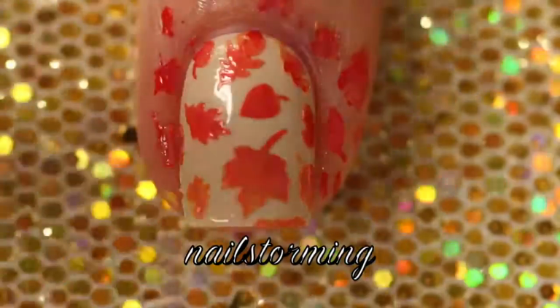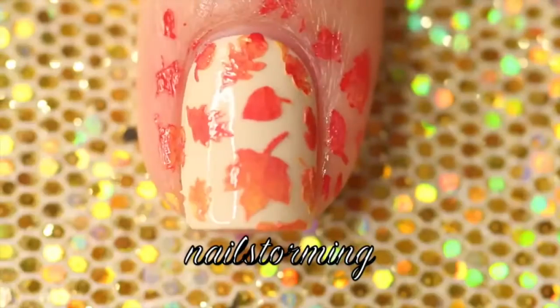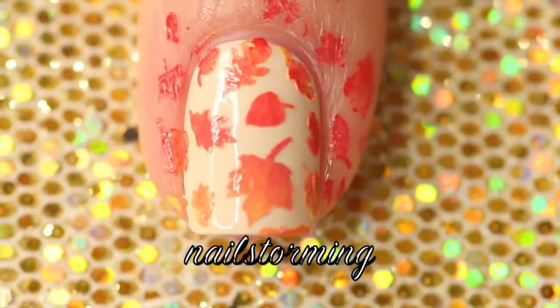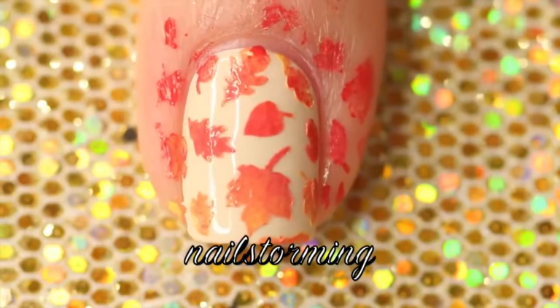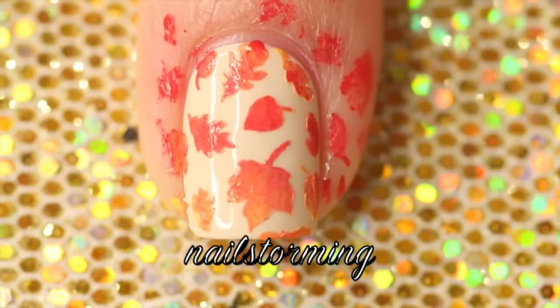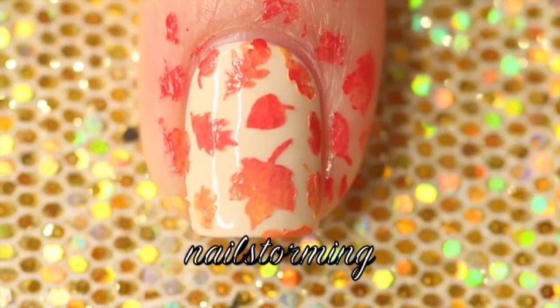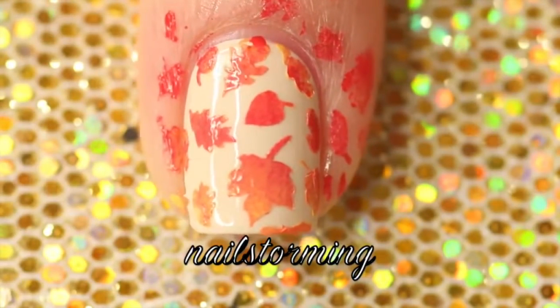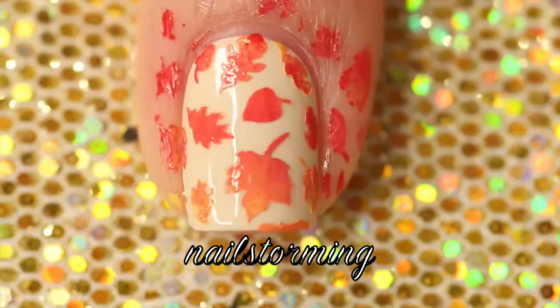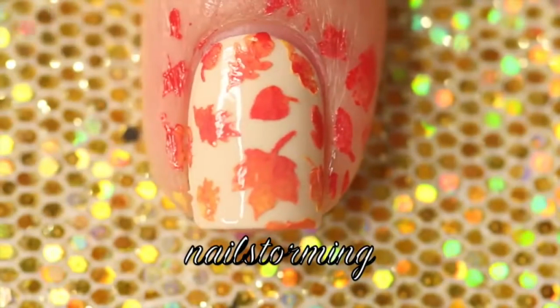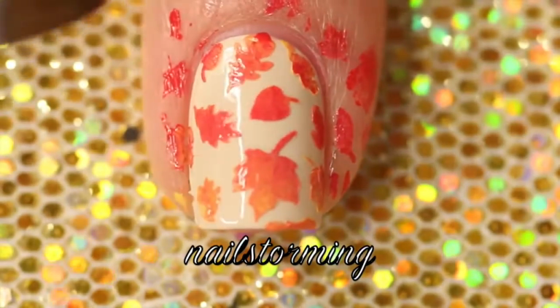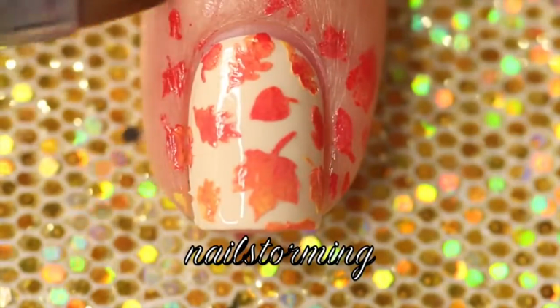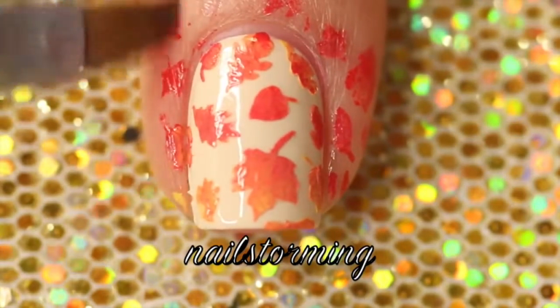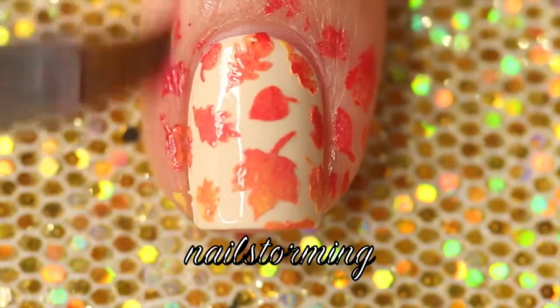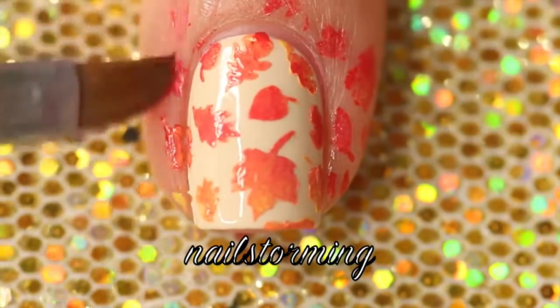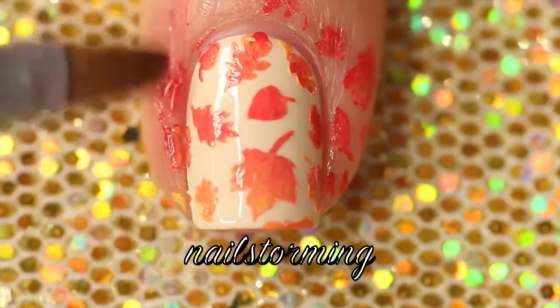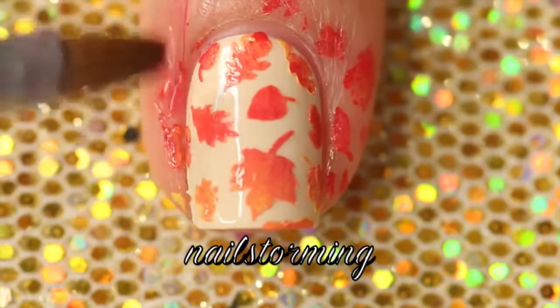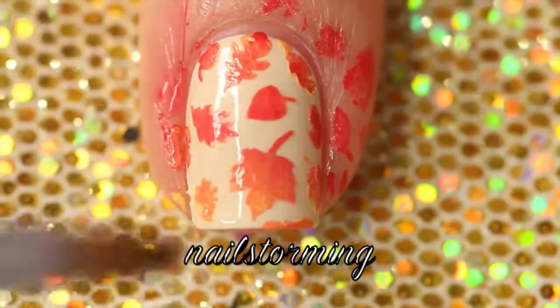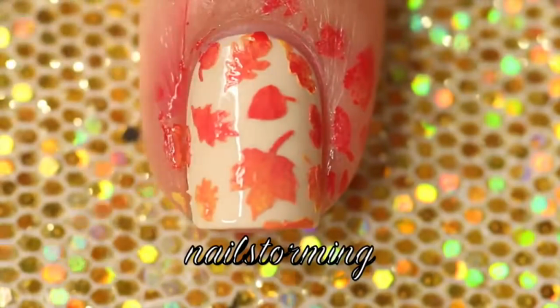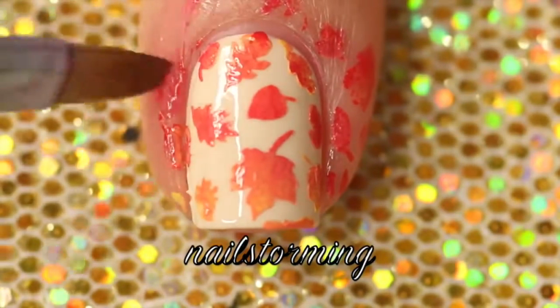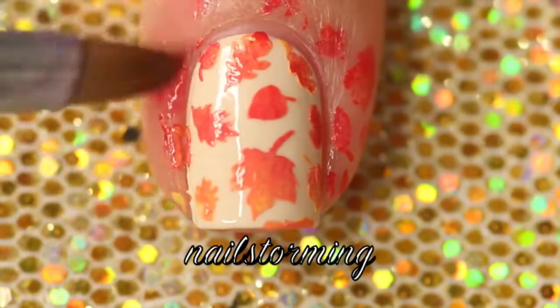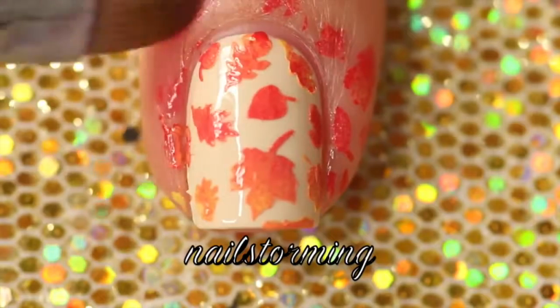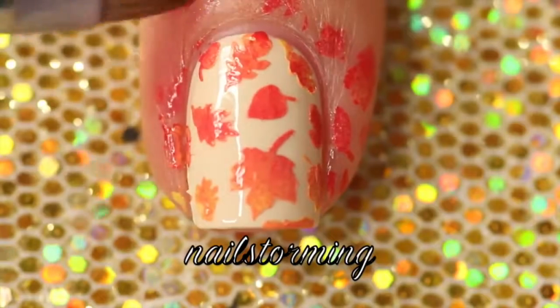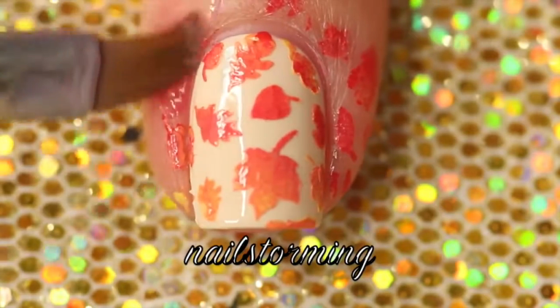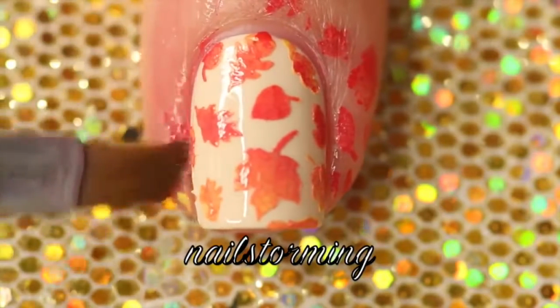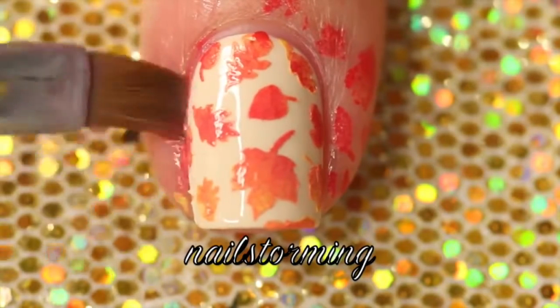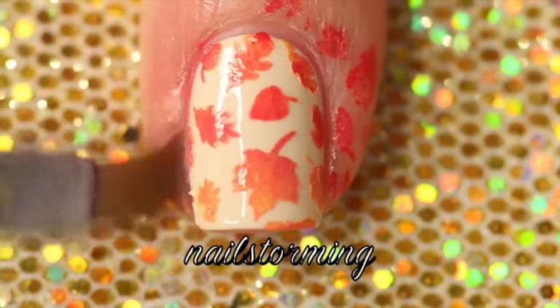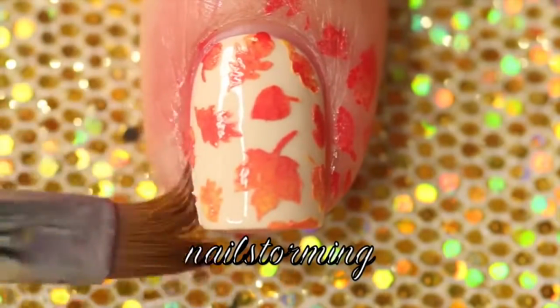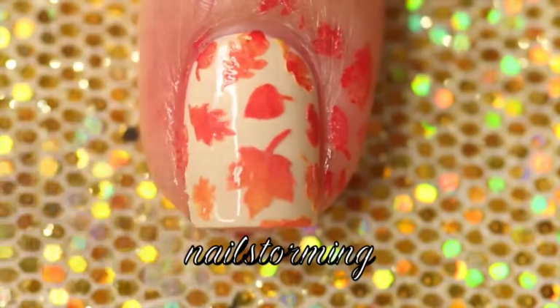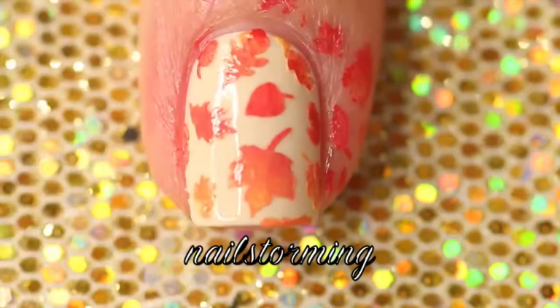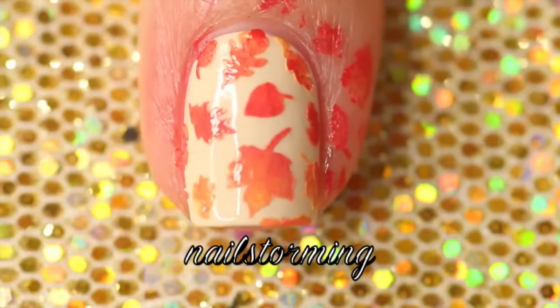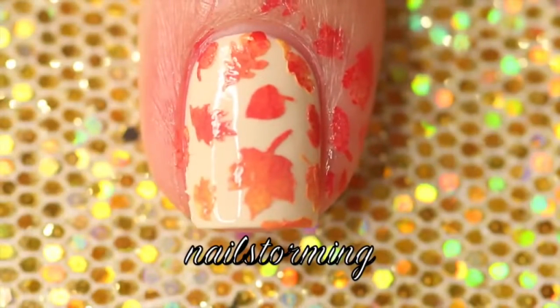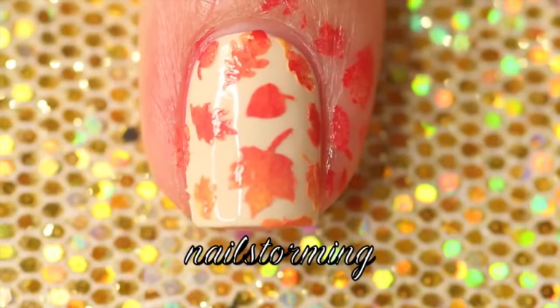I'm using pure acetone and a concealer brush to clean up the edges. I should have put on Simply Peel before I did this but I think I just forgot.